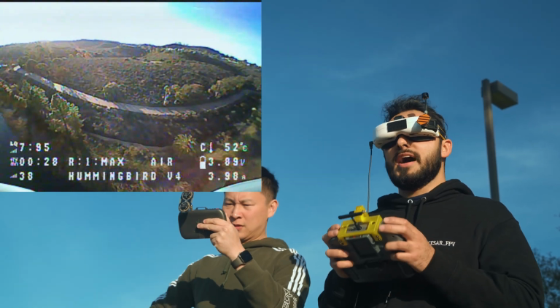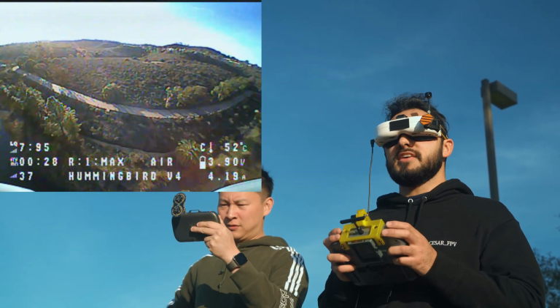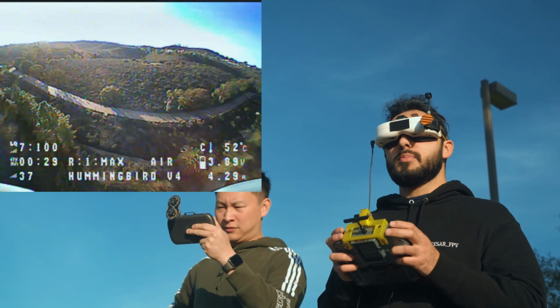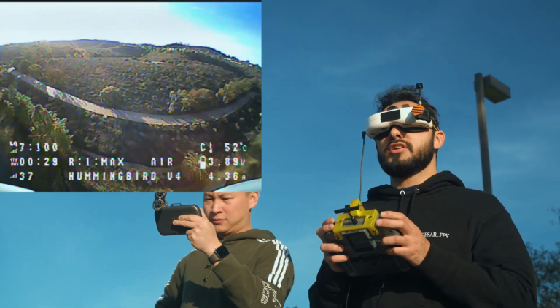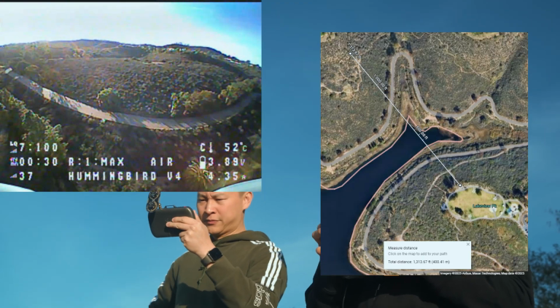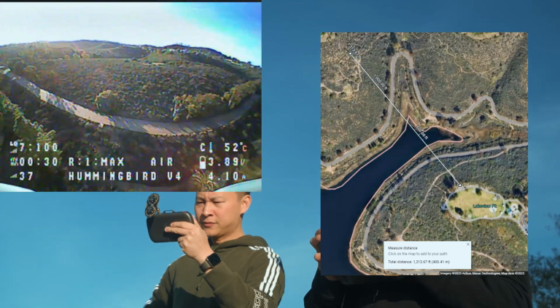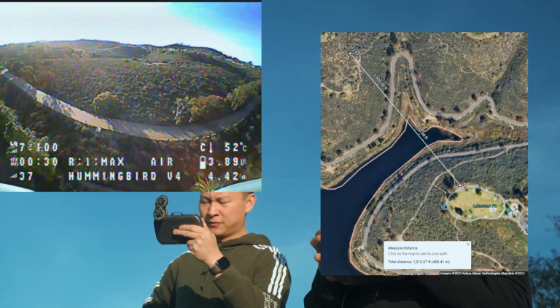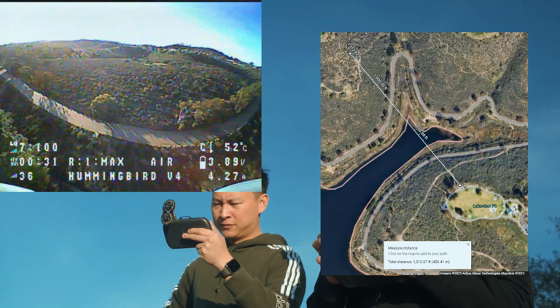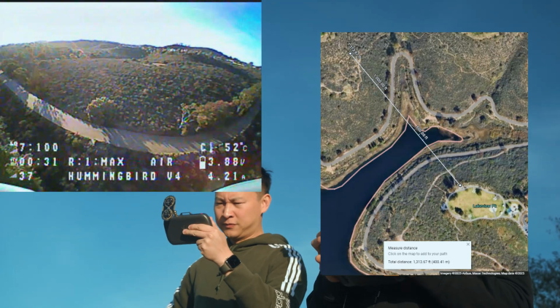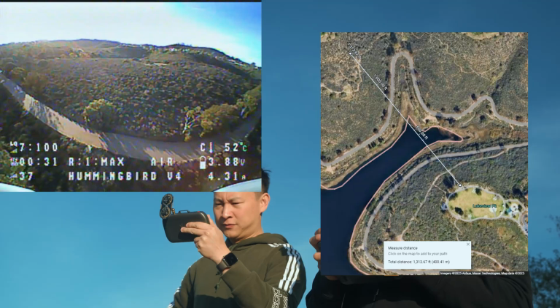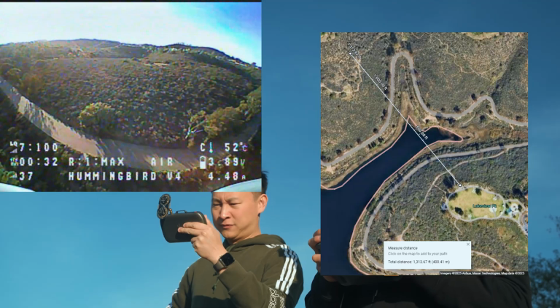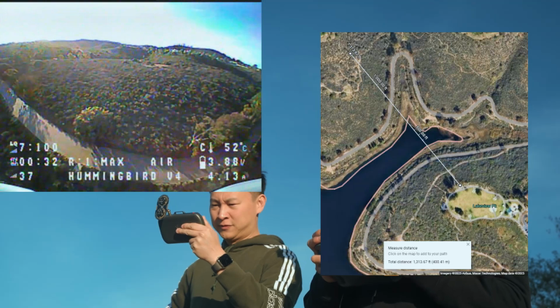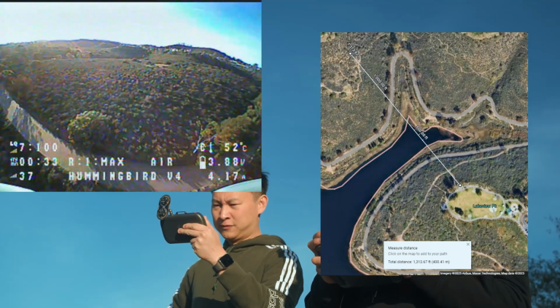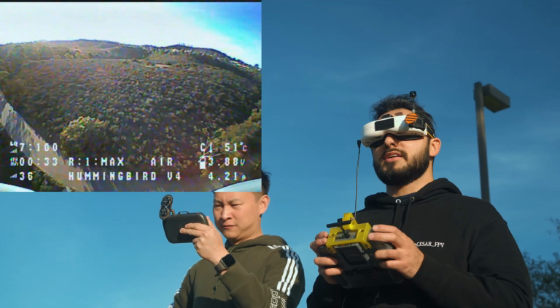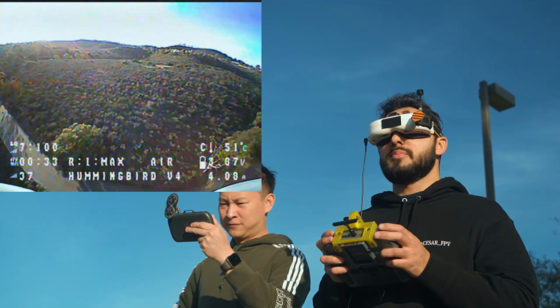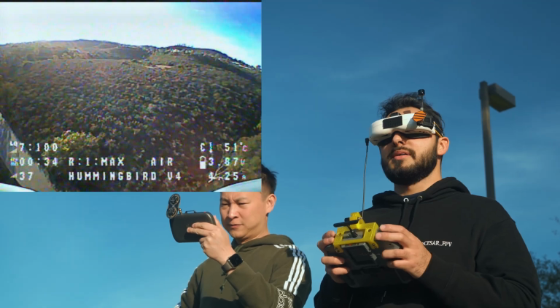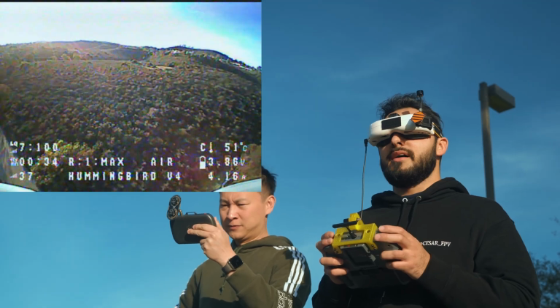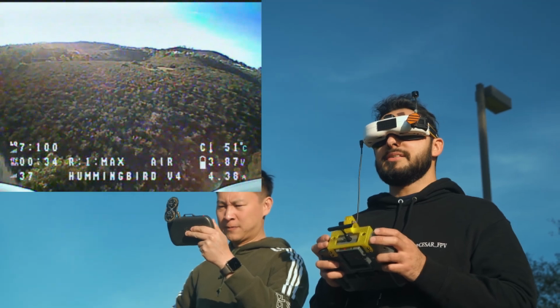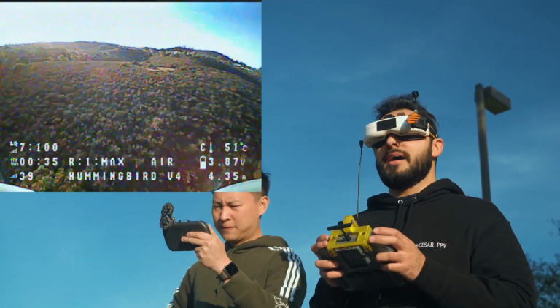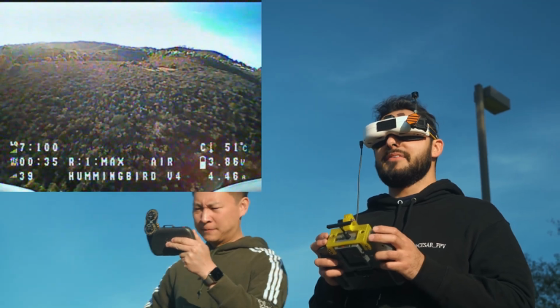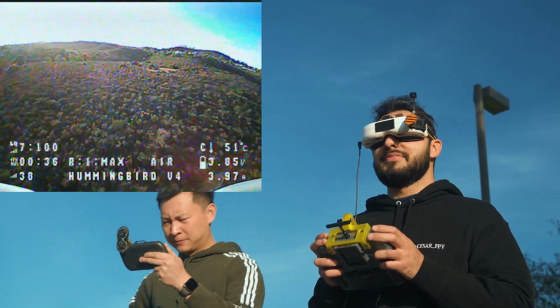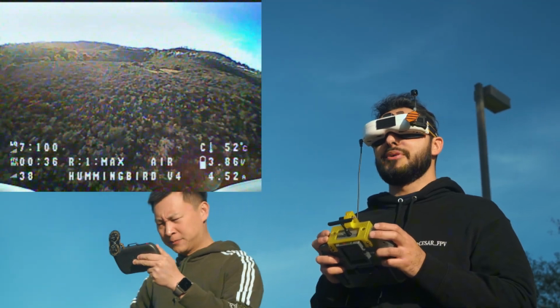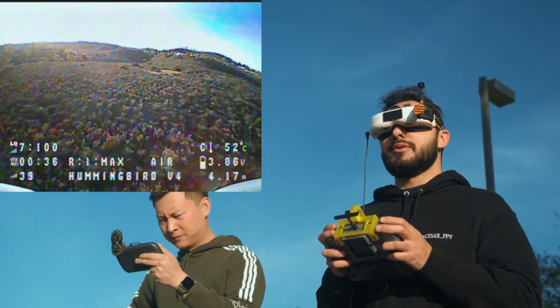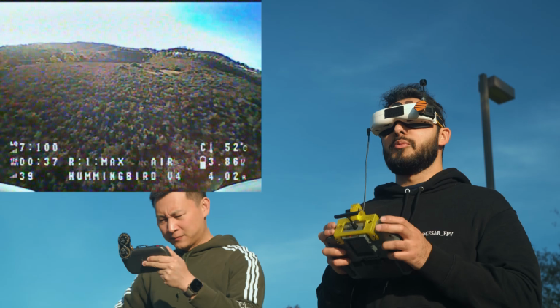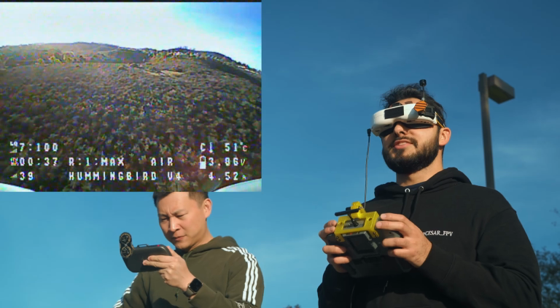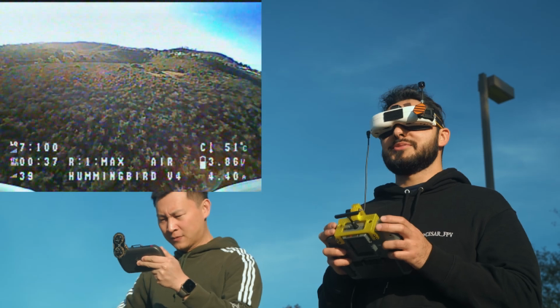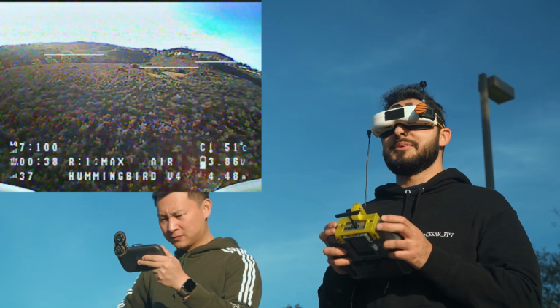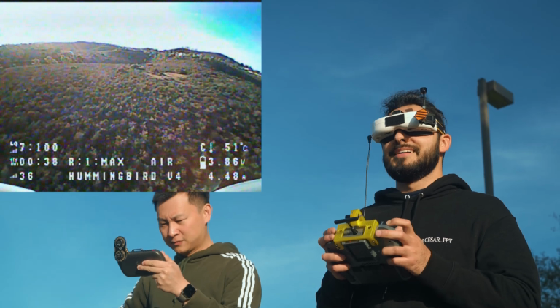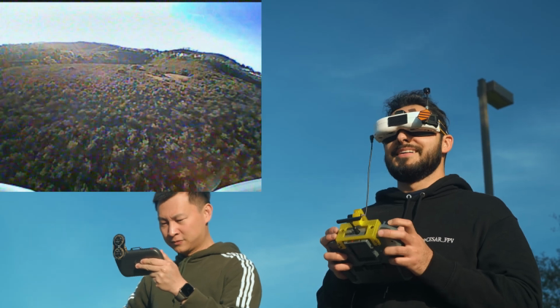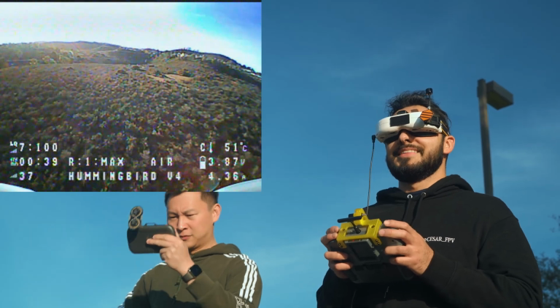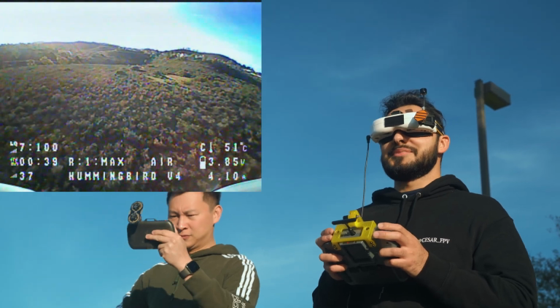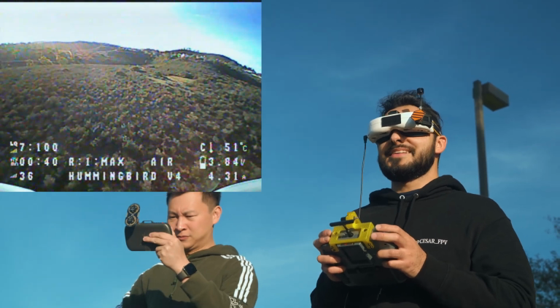I think we can probably check on Google Maps how far we actually have flown, so that'd be actually kind of cool. Honestly, I have never flown this far with the whoop in general, so this is actually pretty crazy.